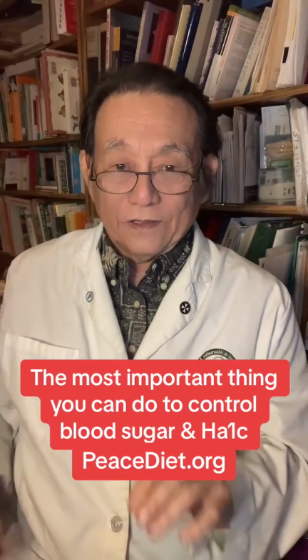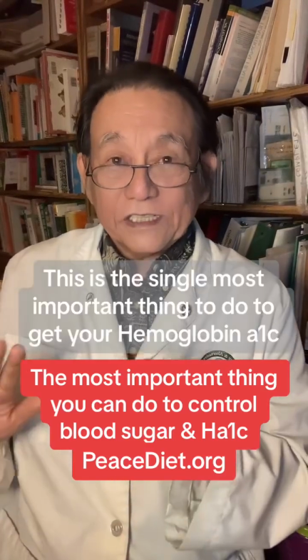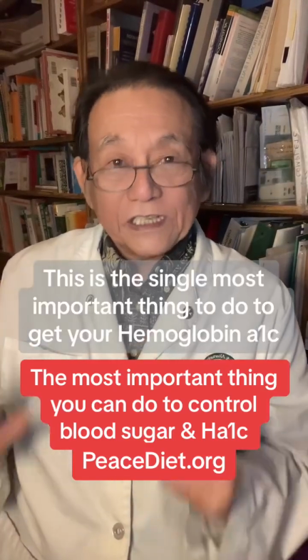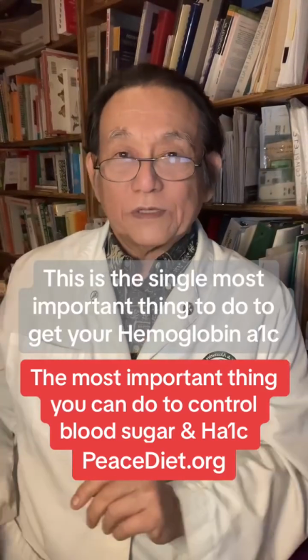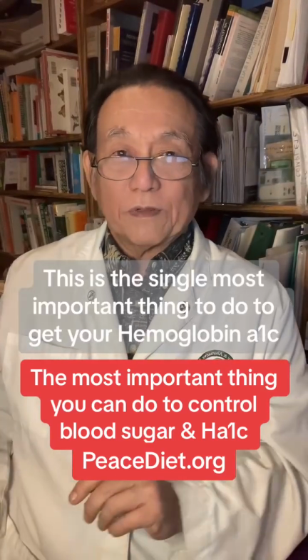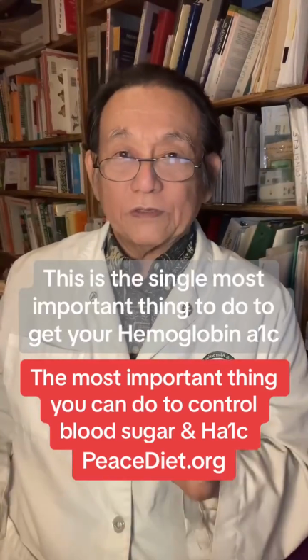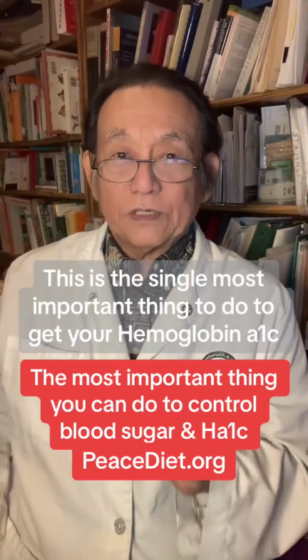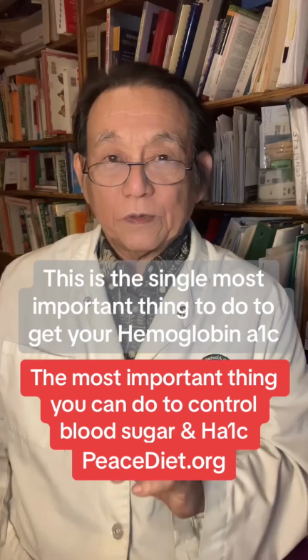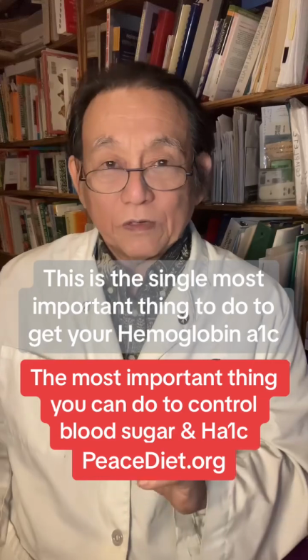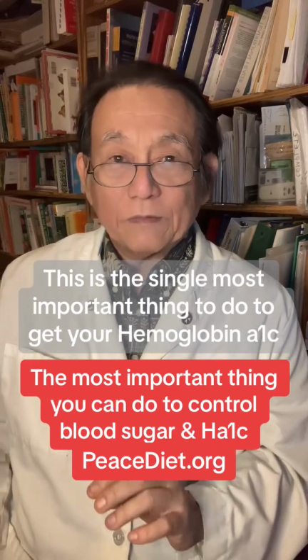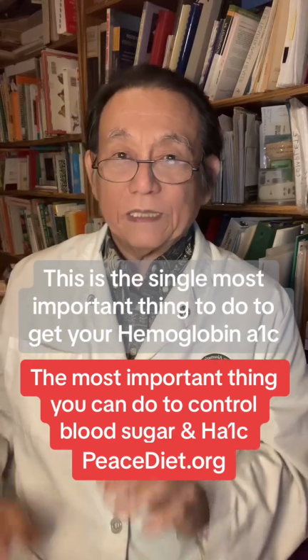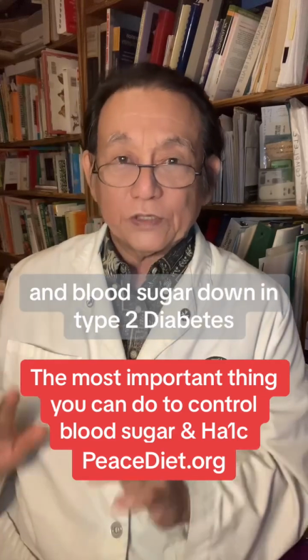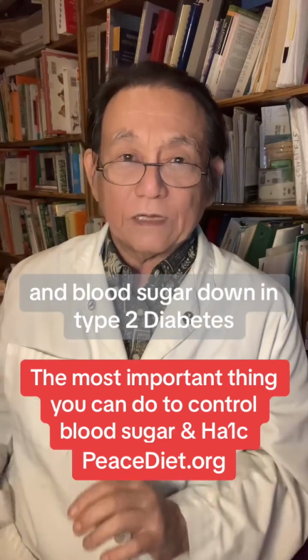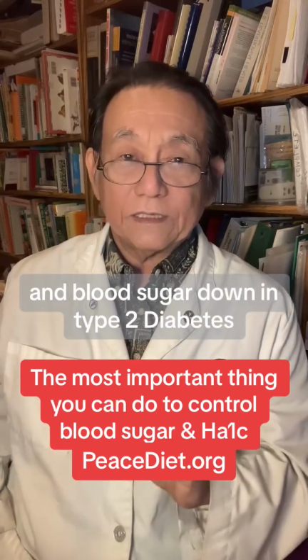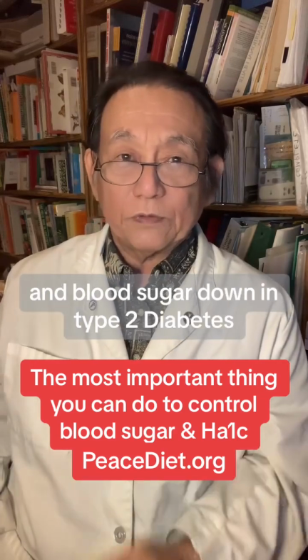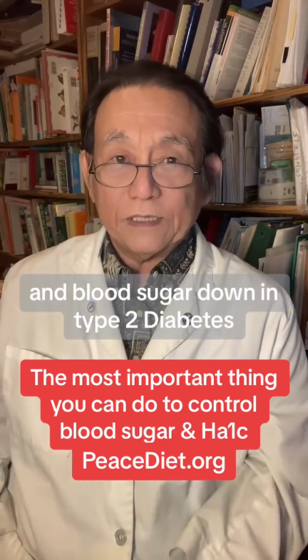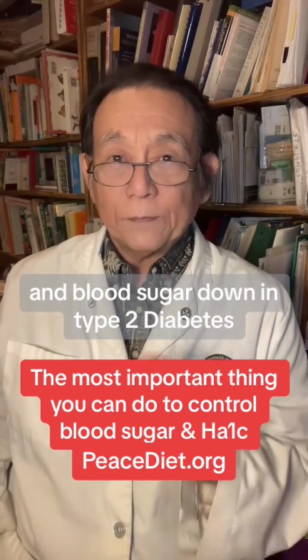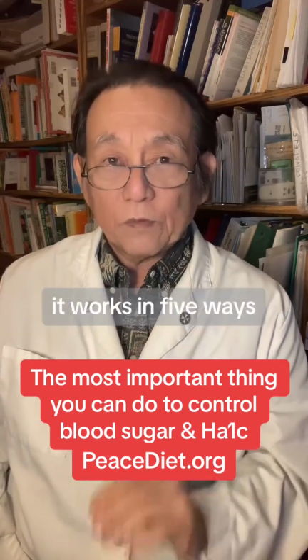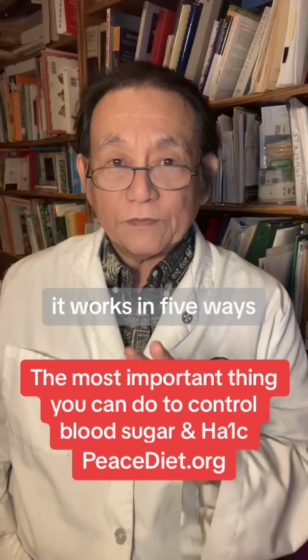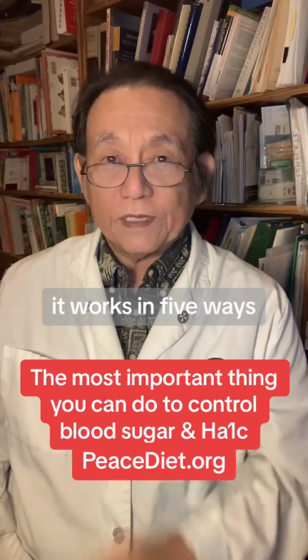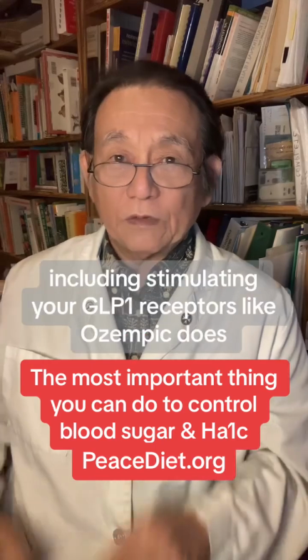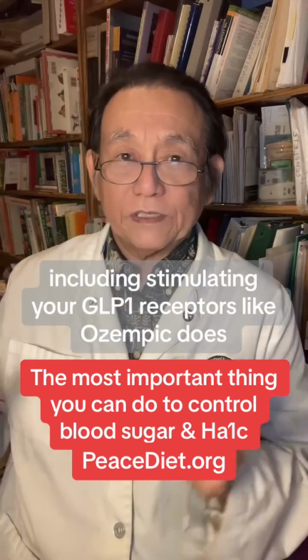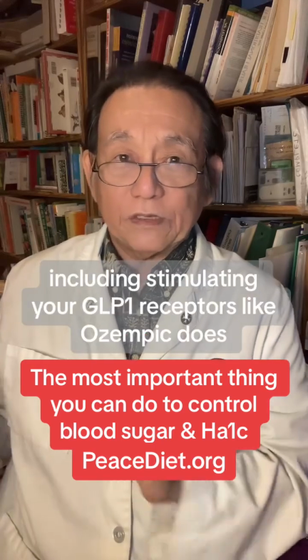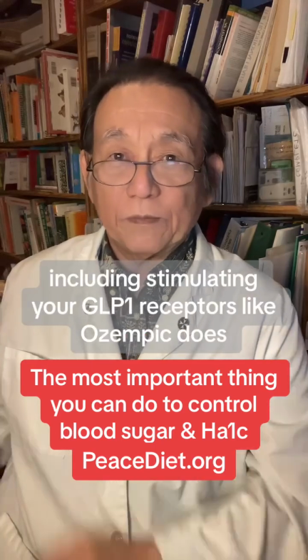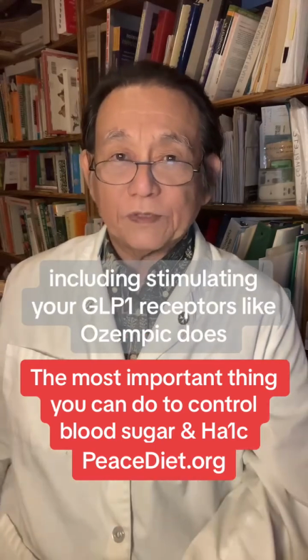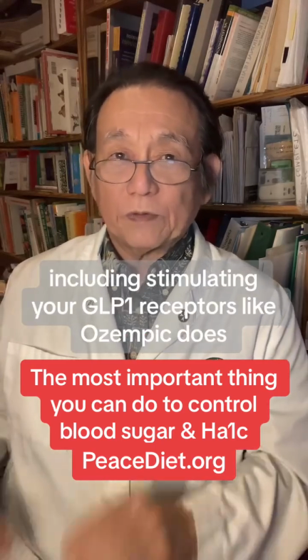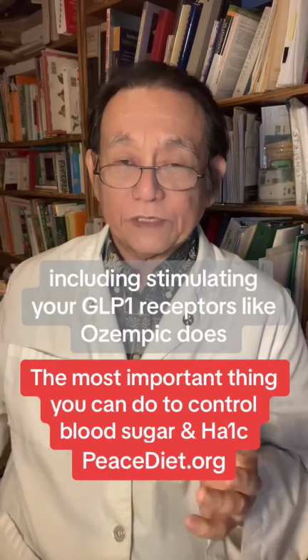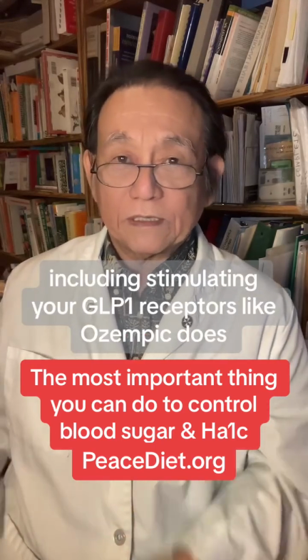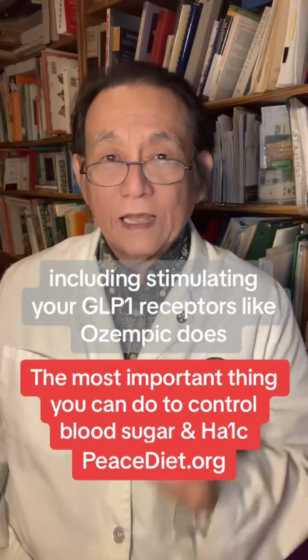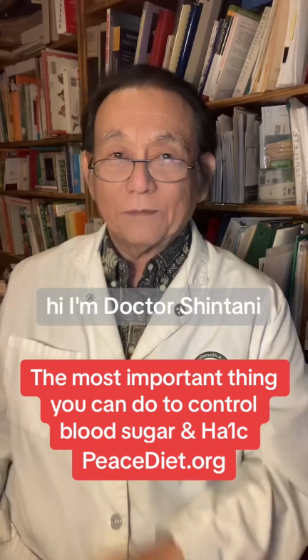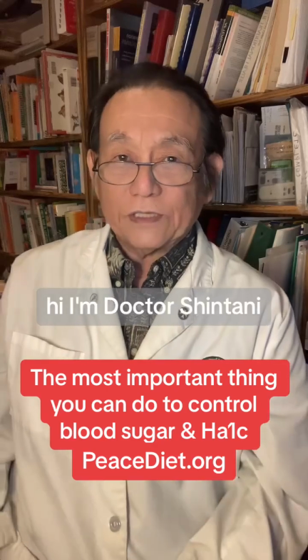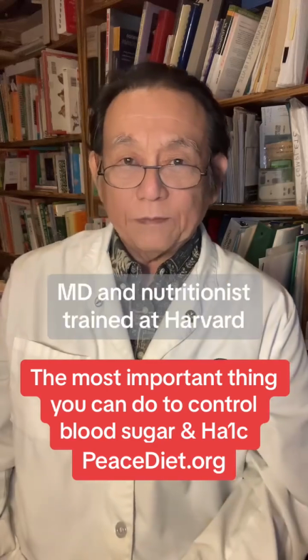This is the single most important thing to do to get your hemoglobin A1c and blood sugar down in type 2 diabetes. It works in five ways, including stimulating your GLP-1 receptor like Ozempic does.